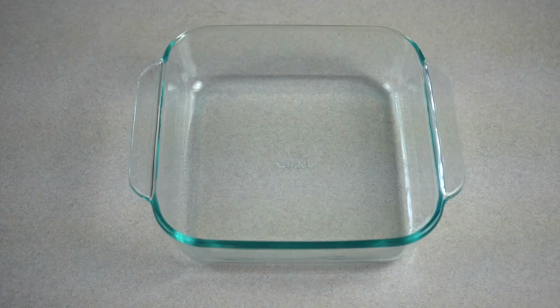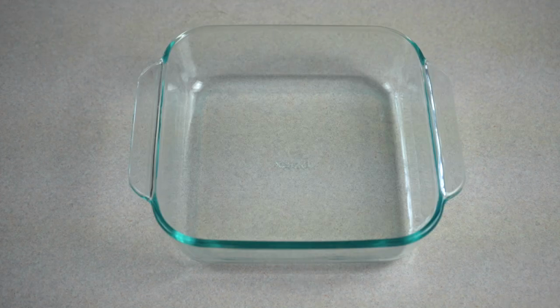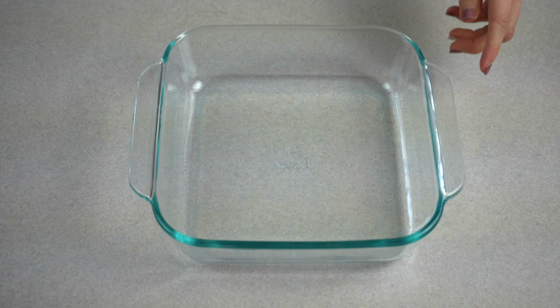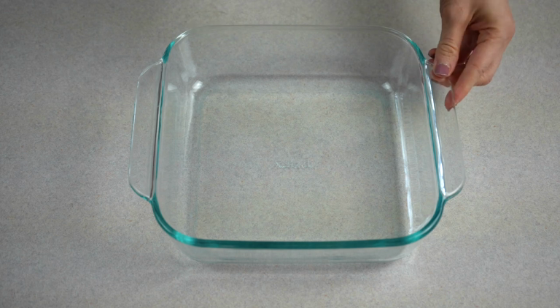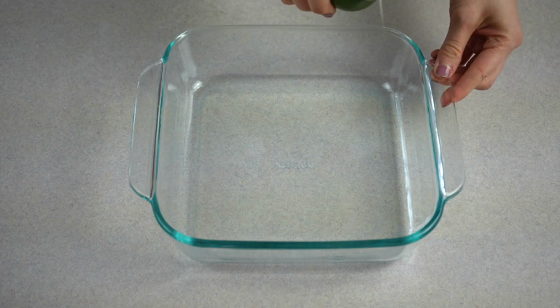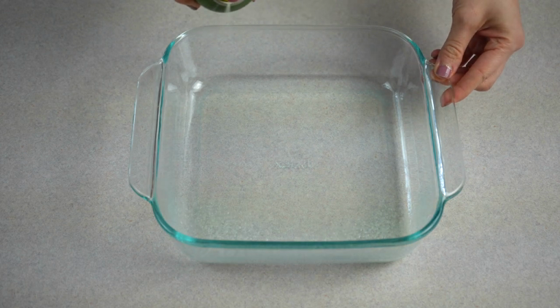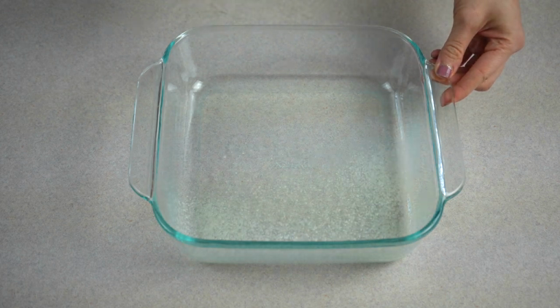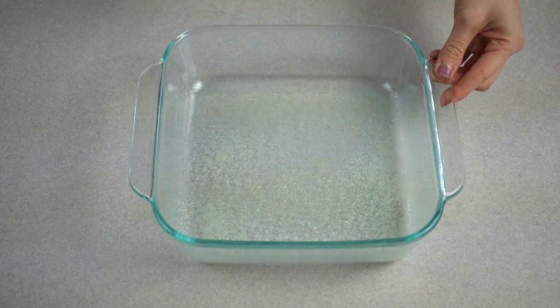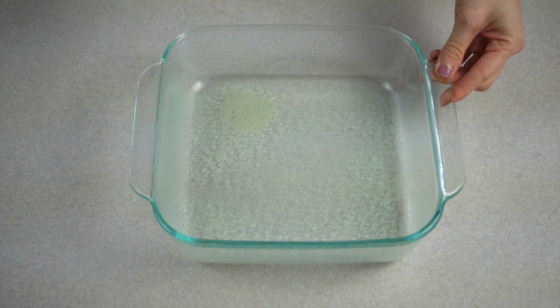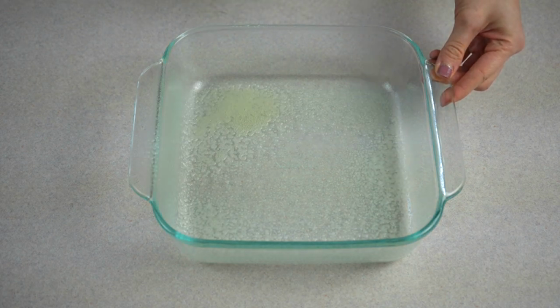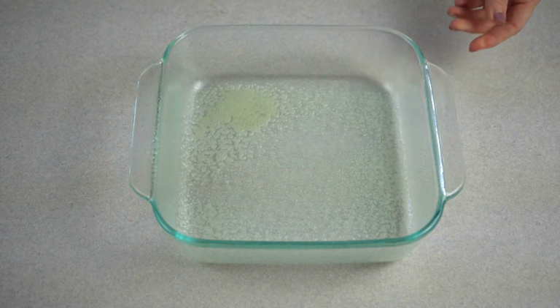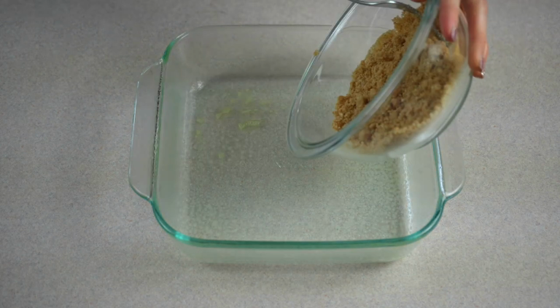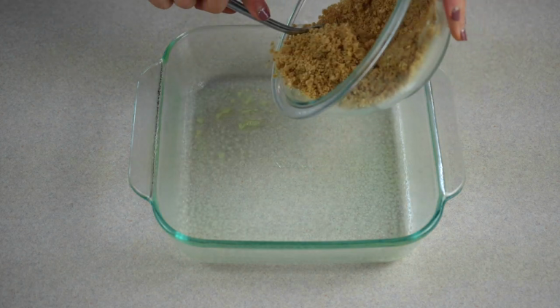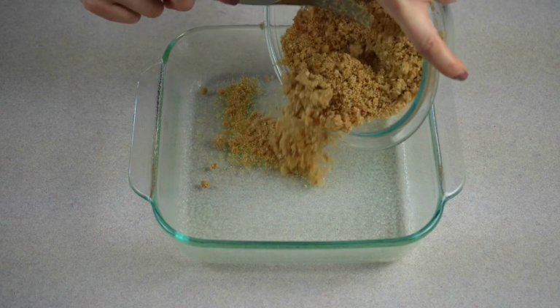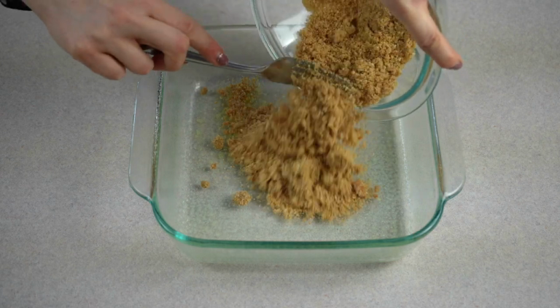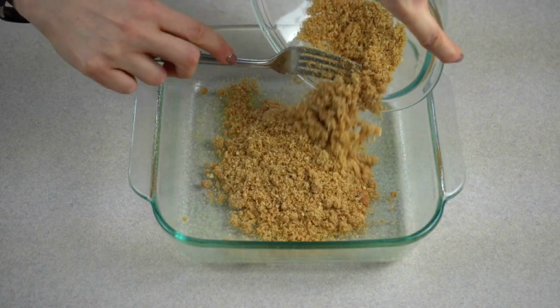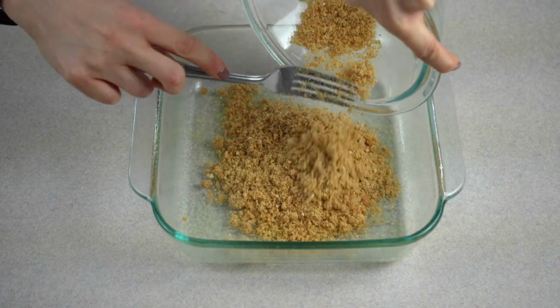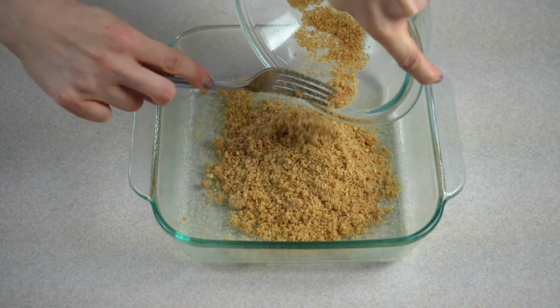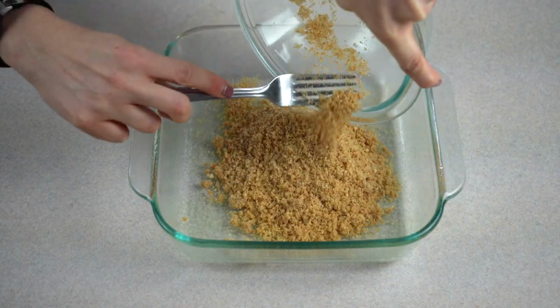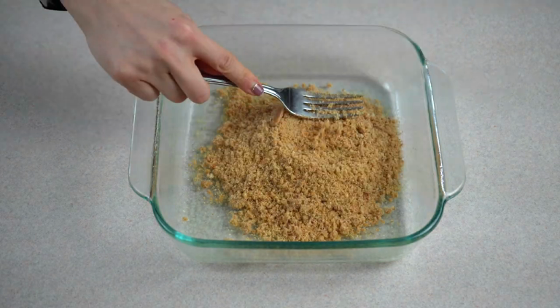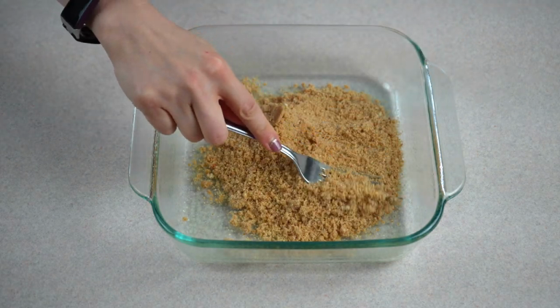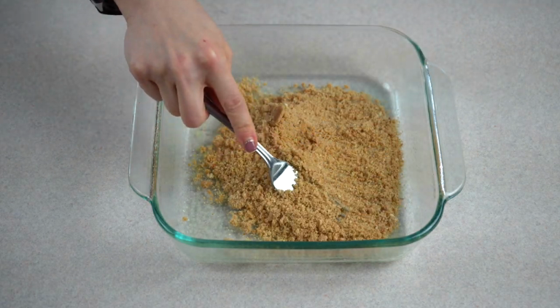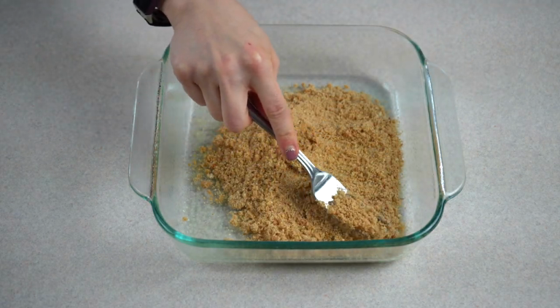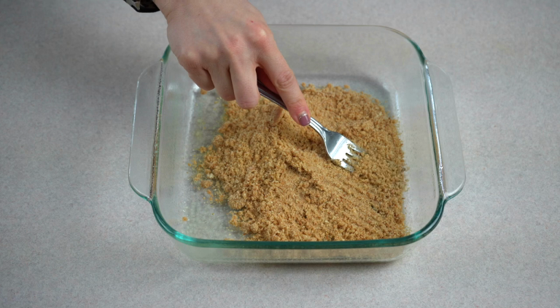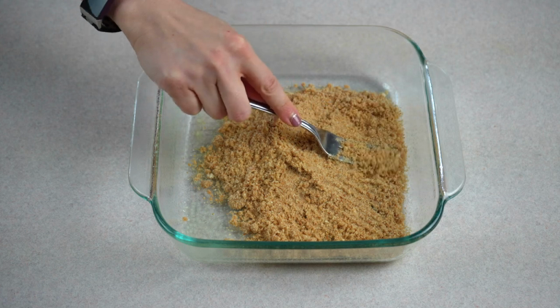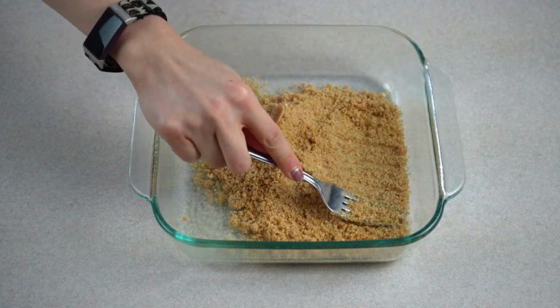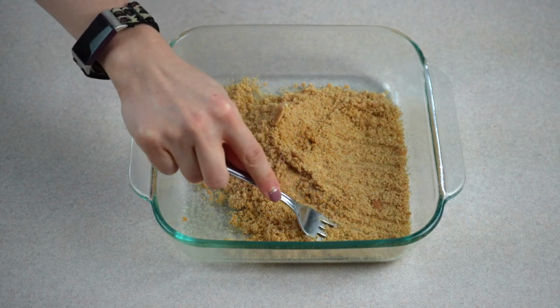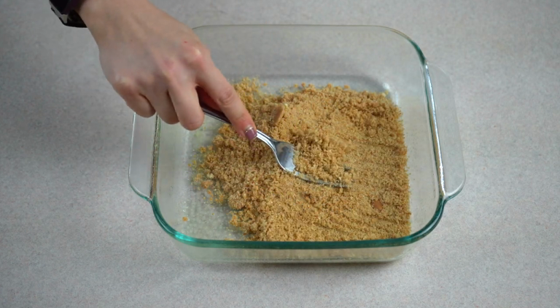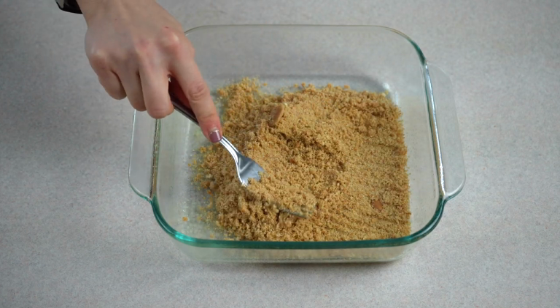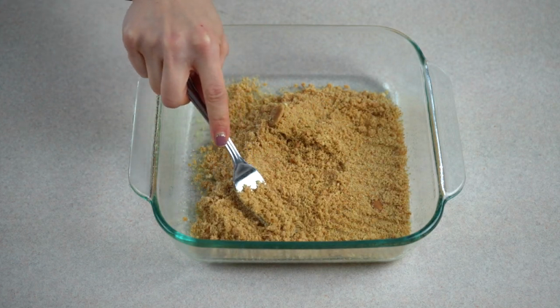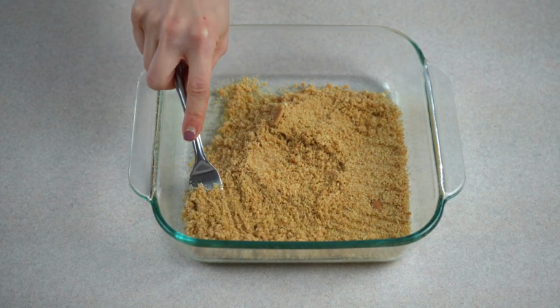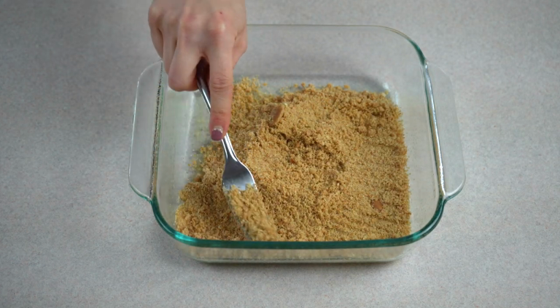Next, spray an 8x8 glass baking dish with non-stick cooking spray. Pour the crushed vanilla wafers and butter mixture into the pan. Use a fork and press the crumb mixture evenly into the pan, making sure you get it in all of the corners.